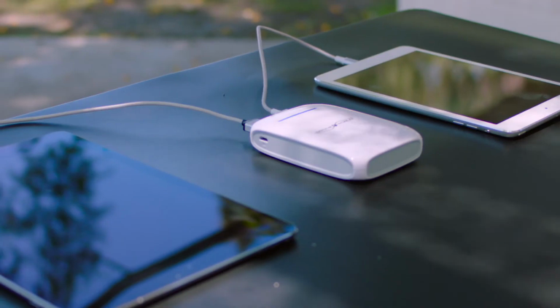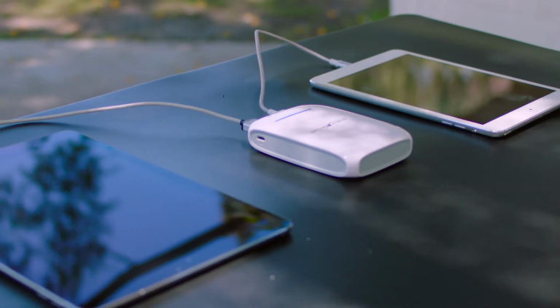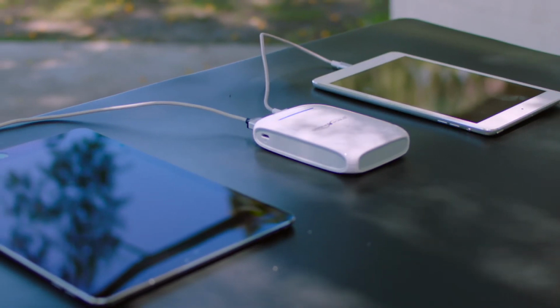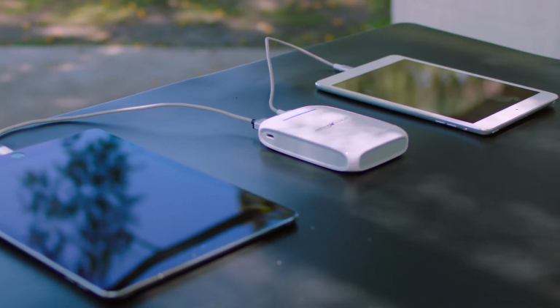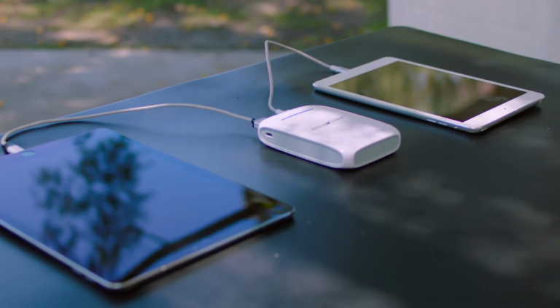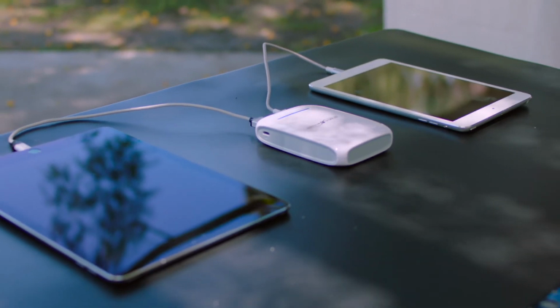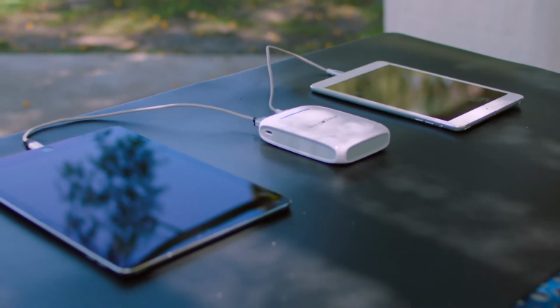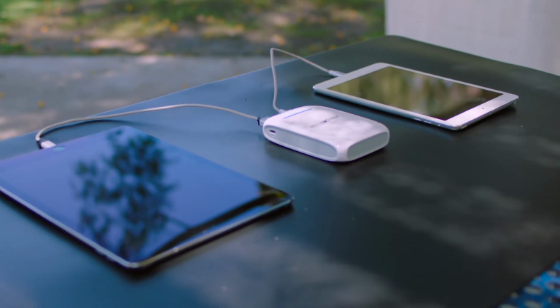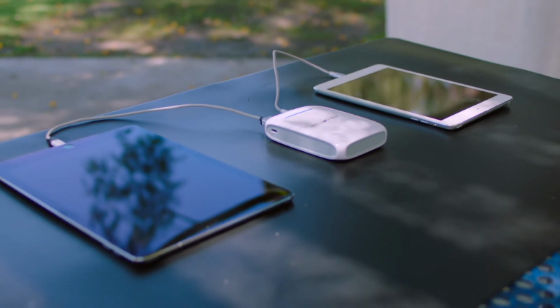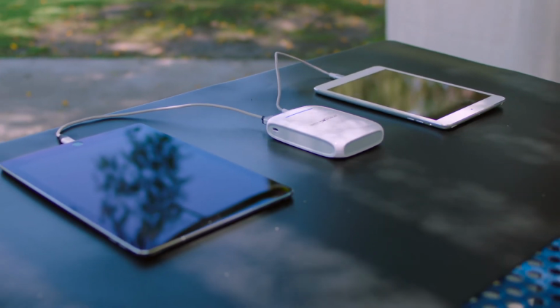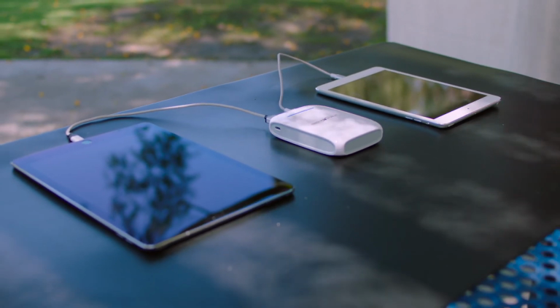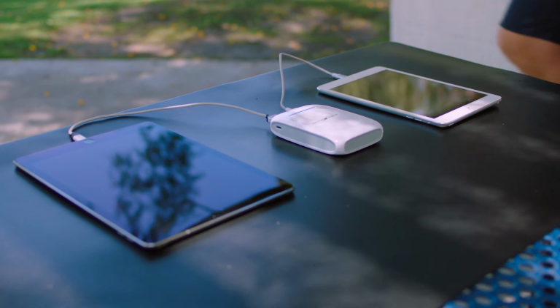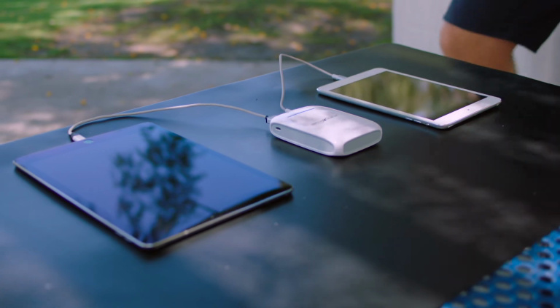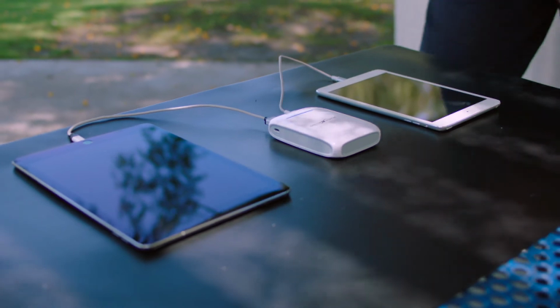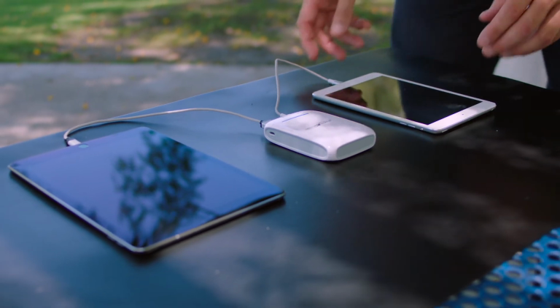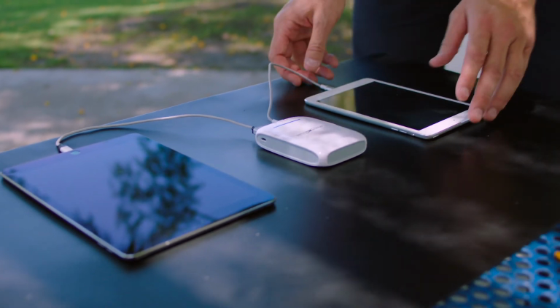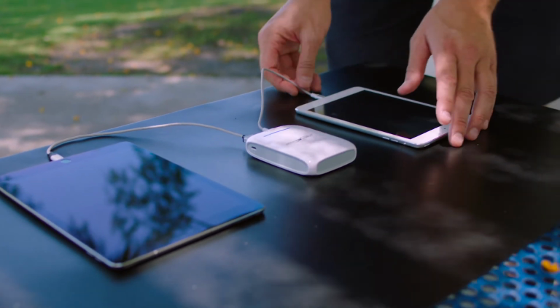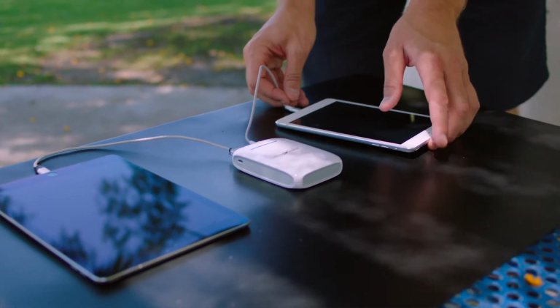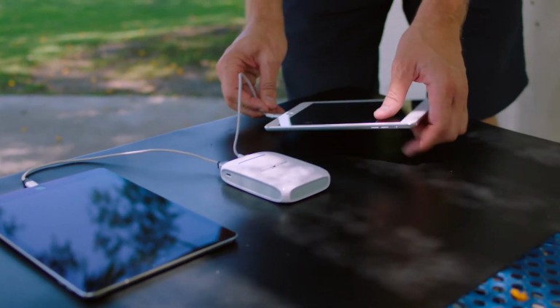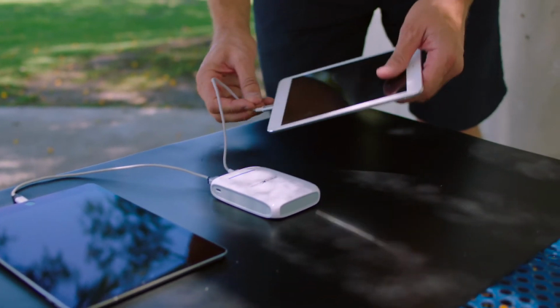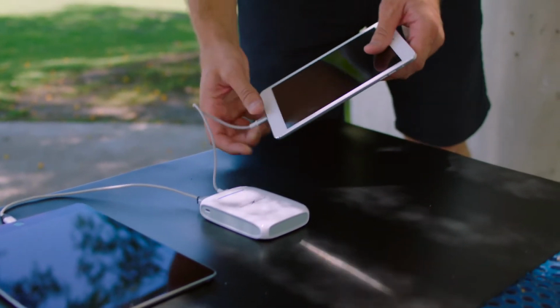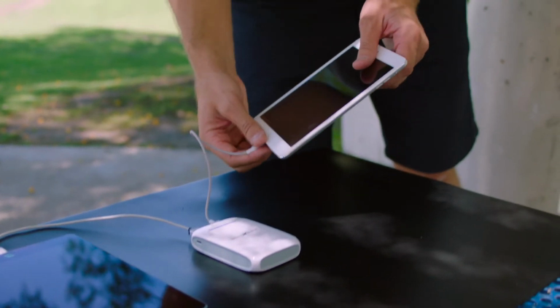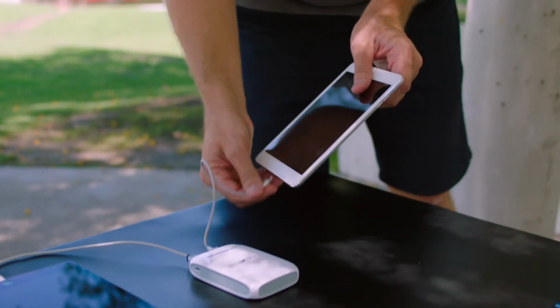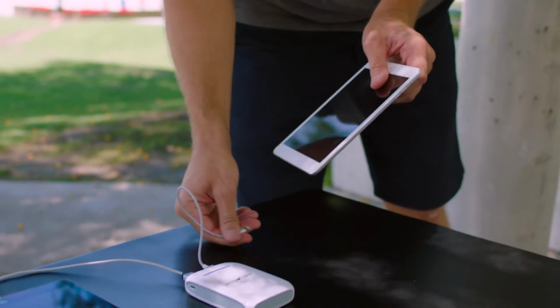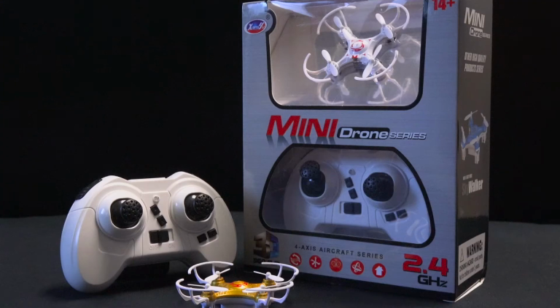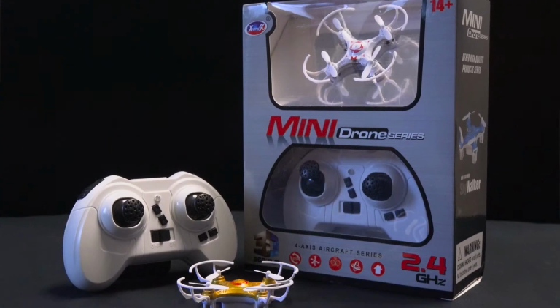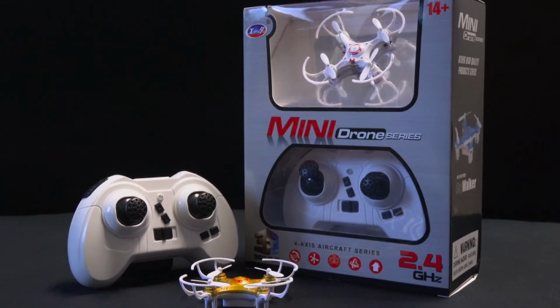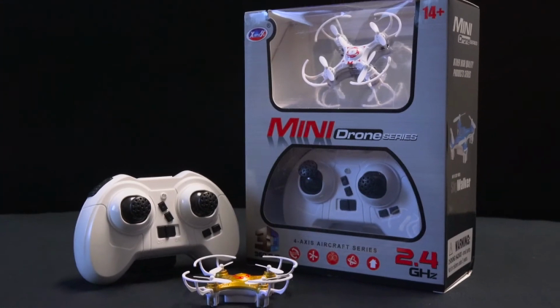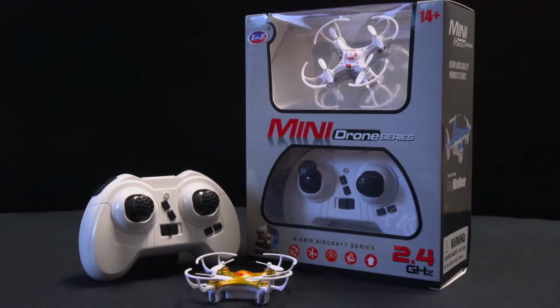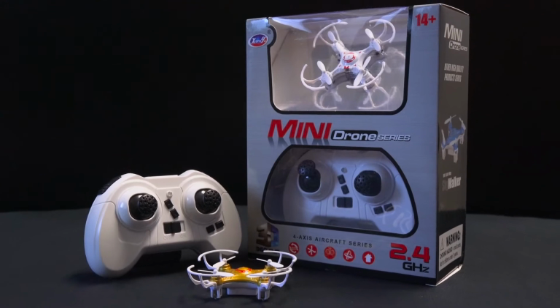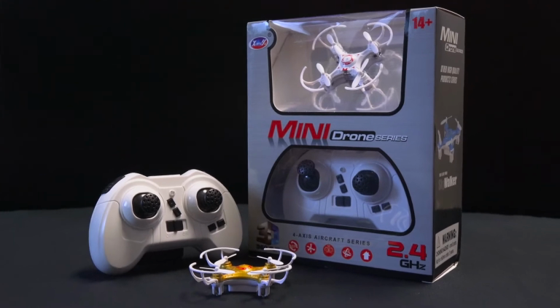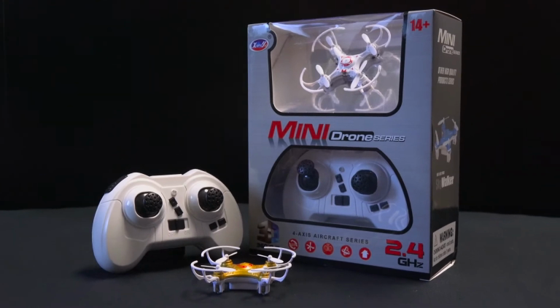A portable USB battery bank has twice the capacity of a drone battery, giving you plenty of extra power for your smartphone, tablet, TrackyMo, and specially included free mini-drone.